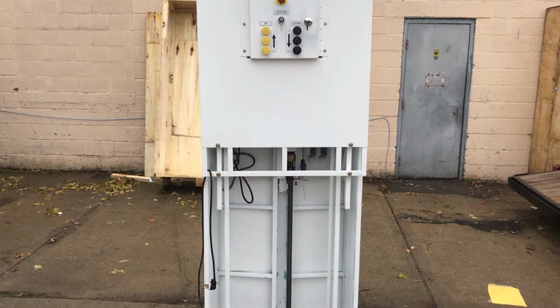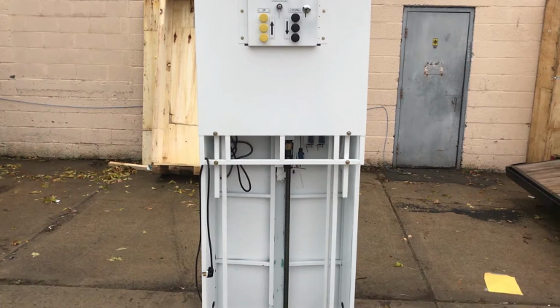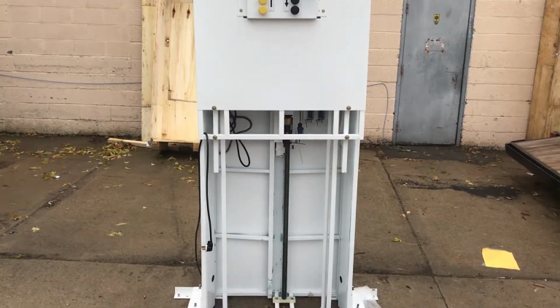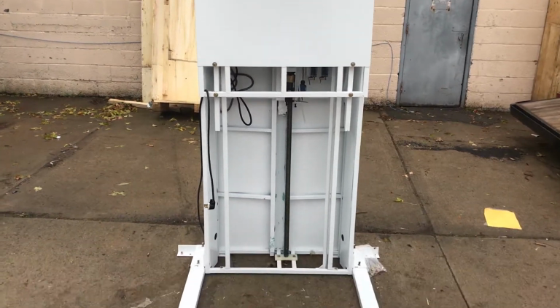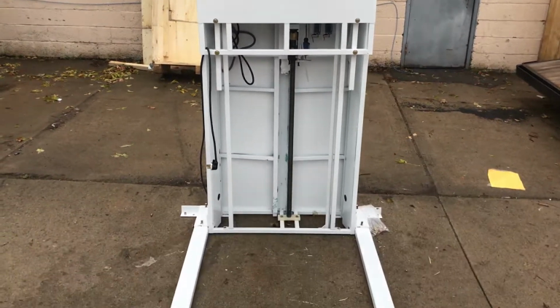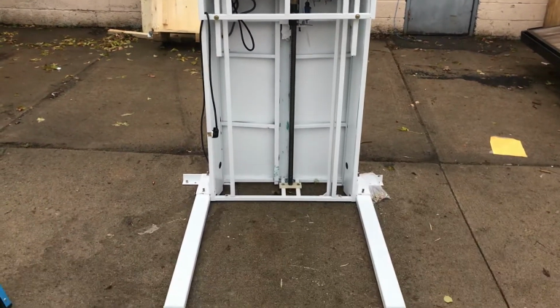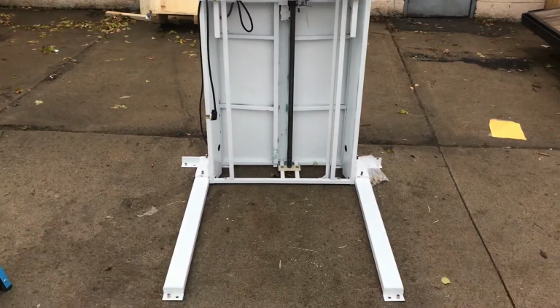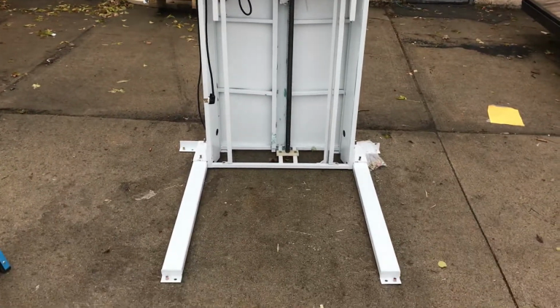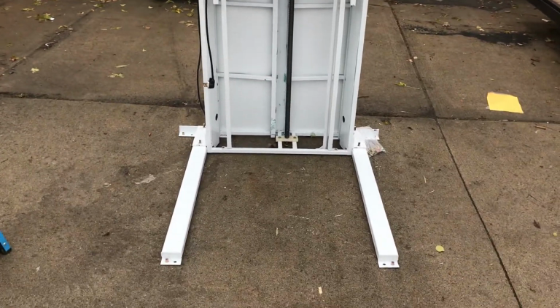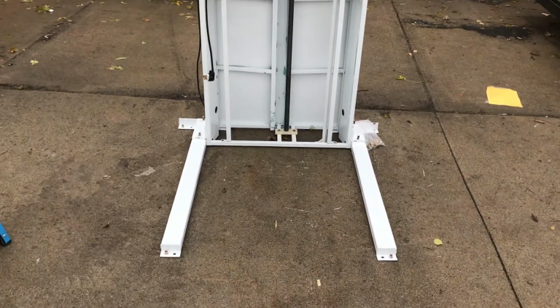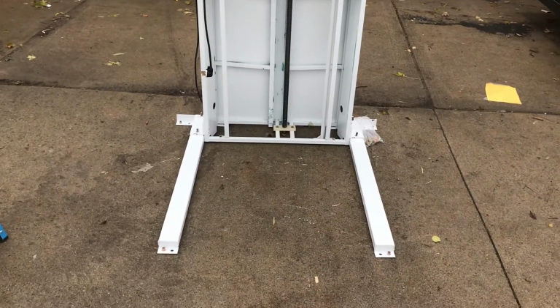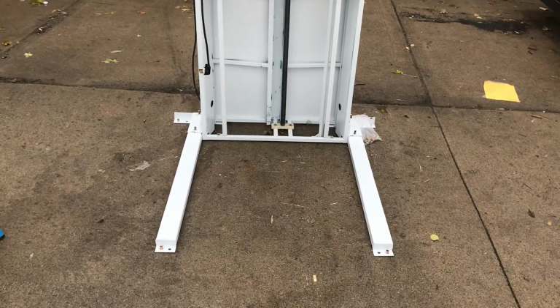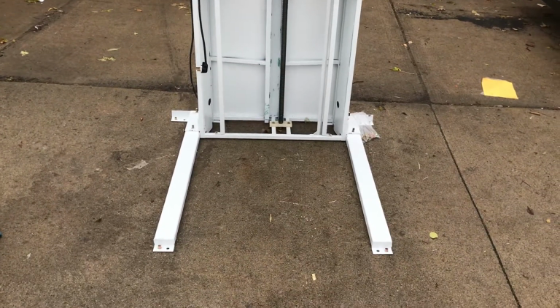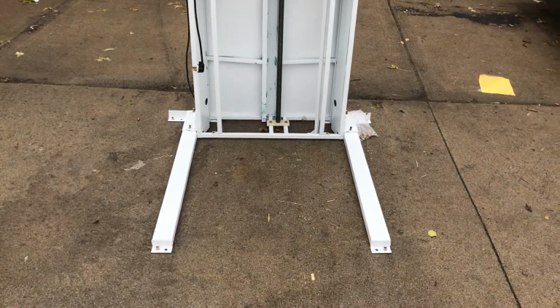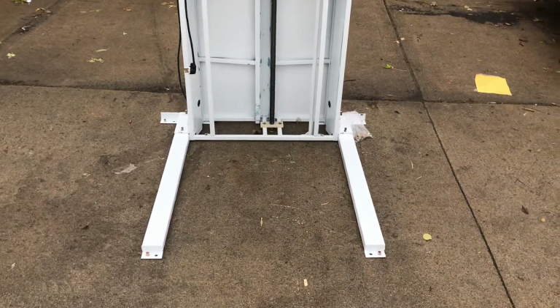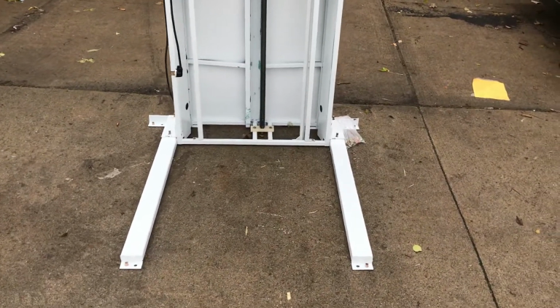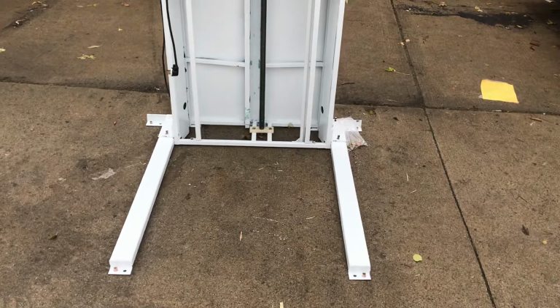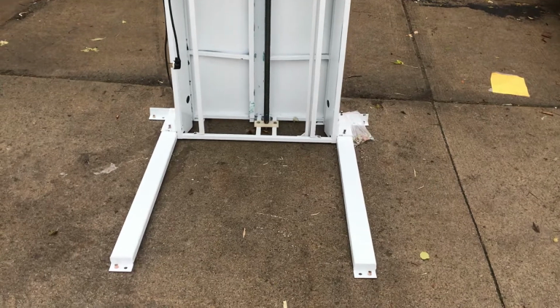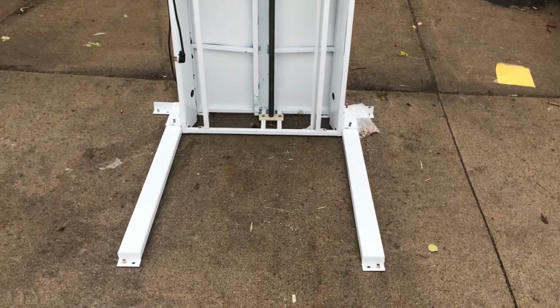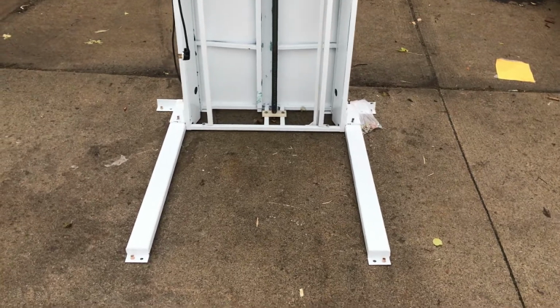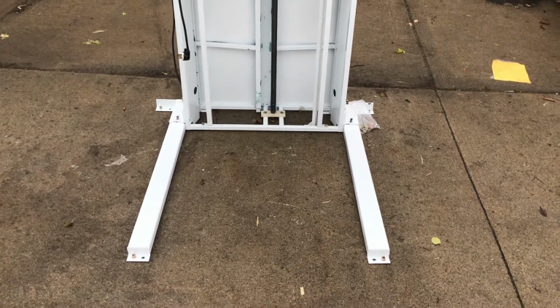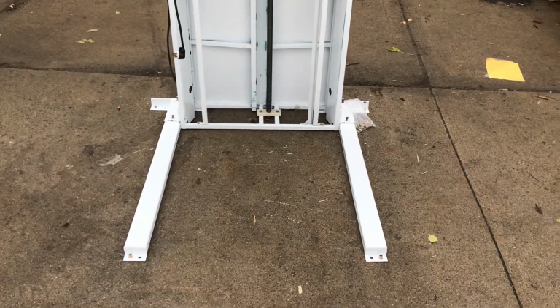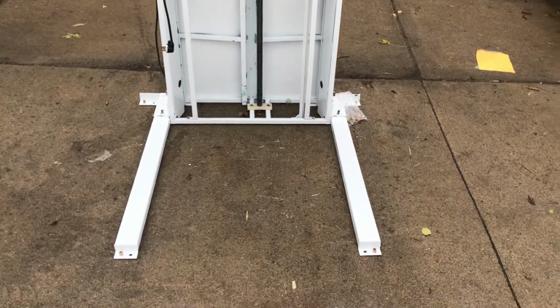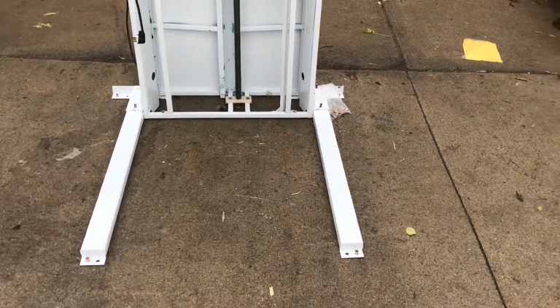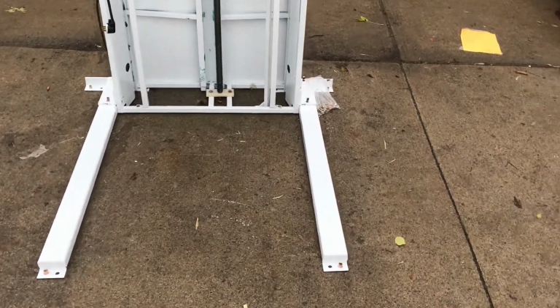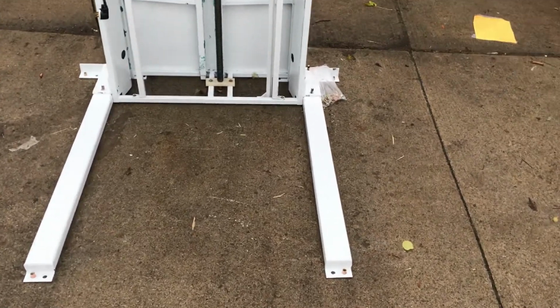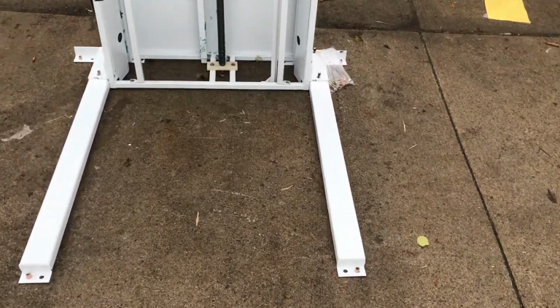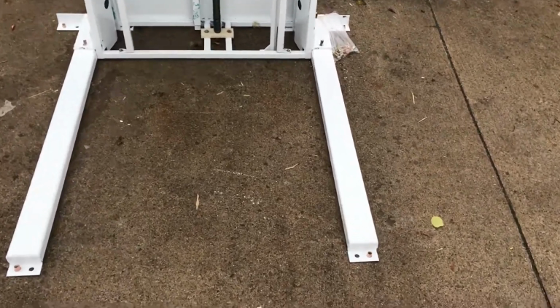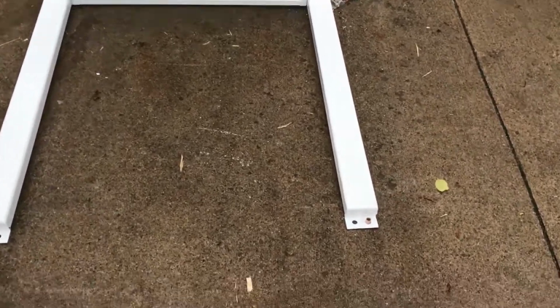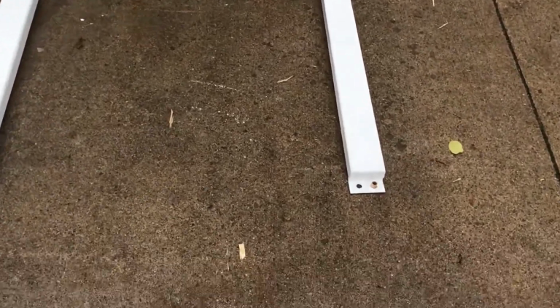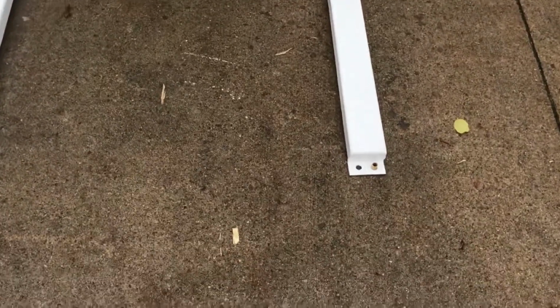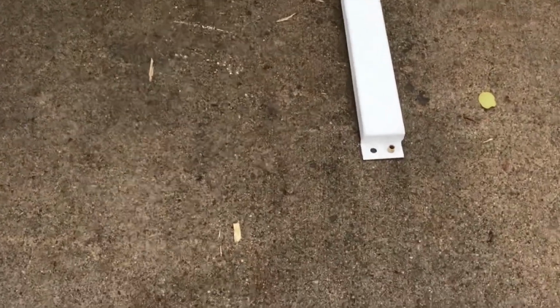Now that we have the lift basically framed in, we're done with the most difficult part. But I do want to point out a couple things.